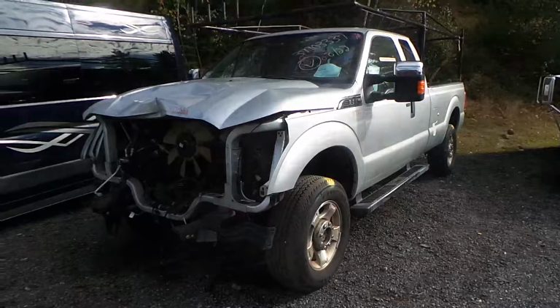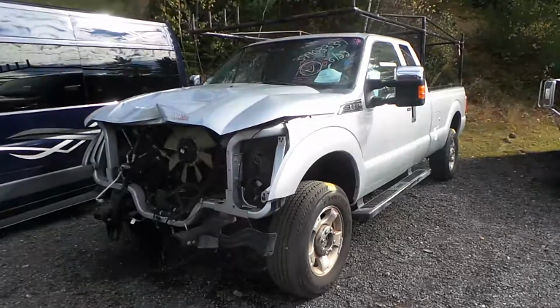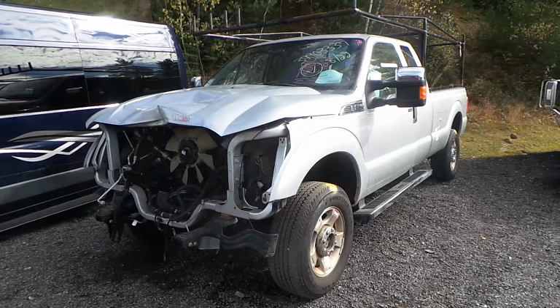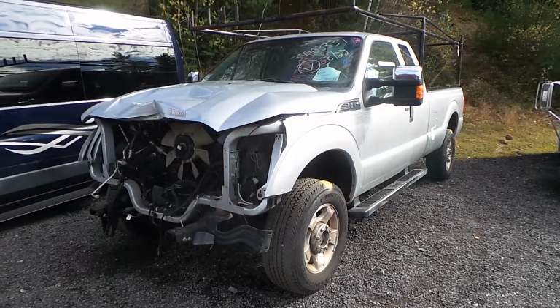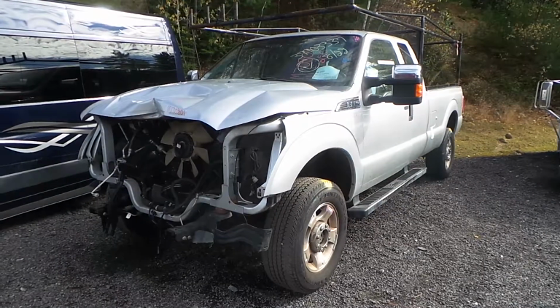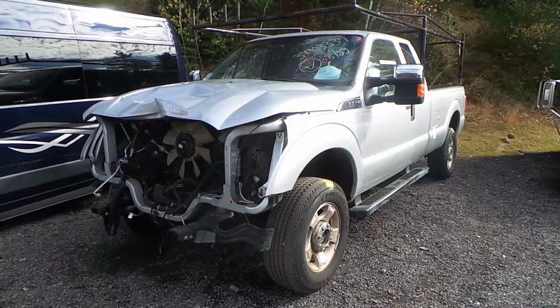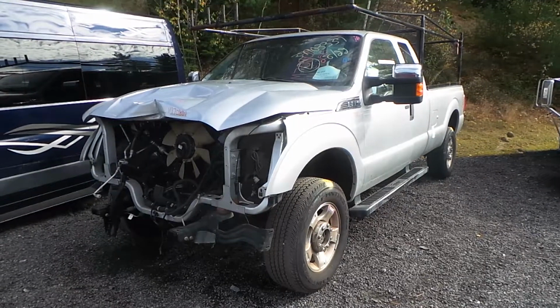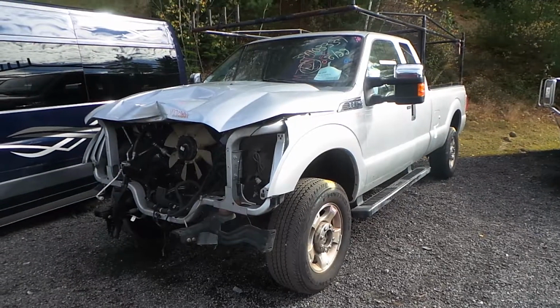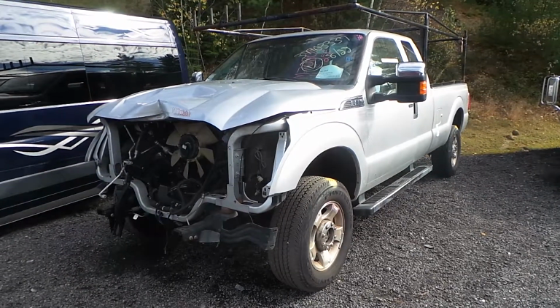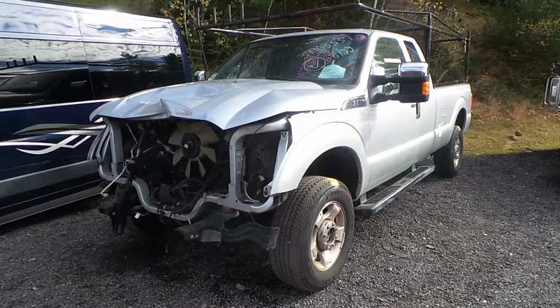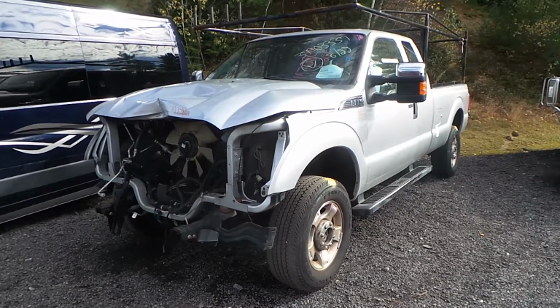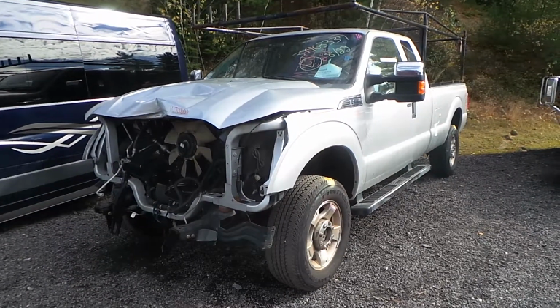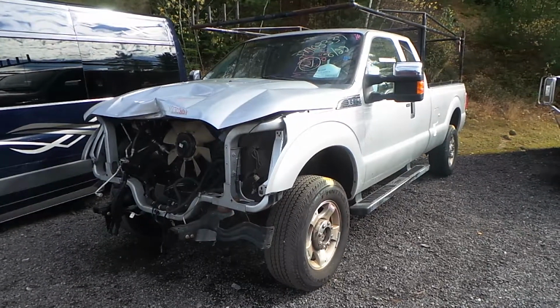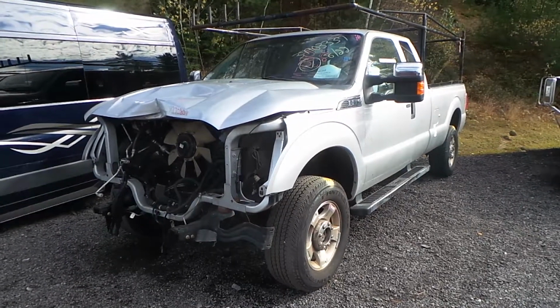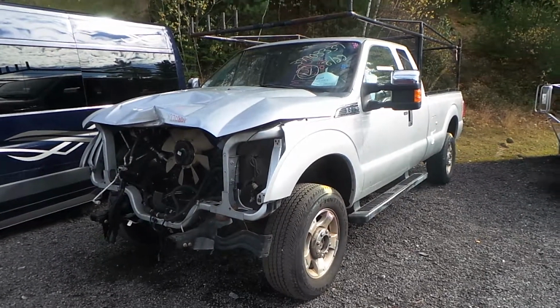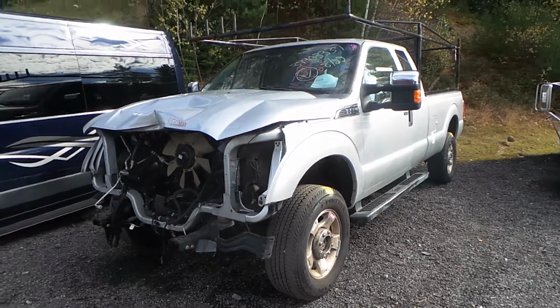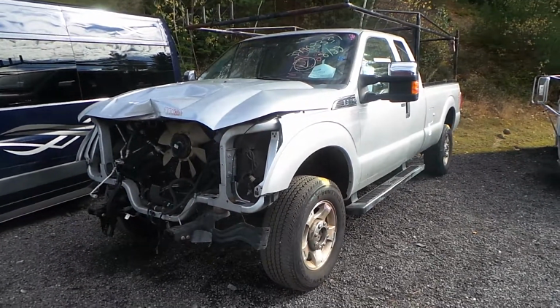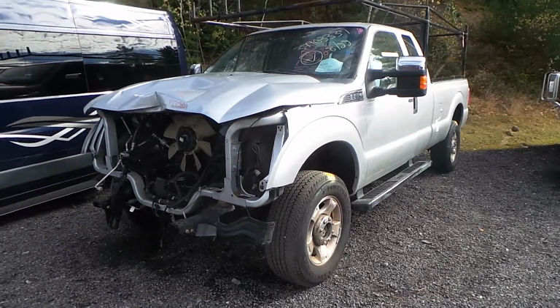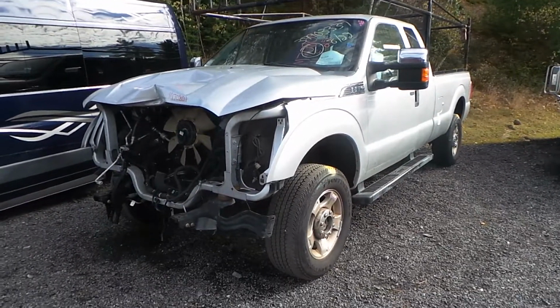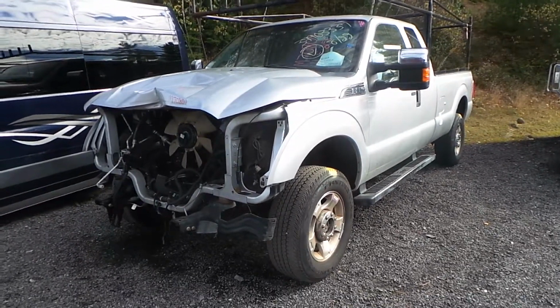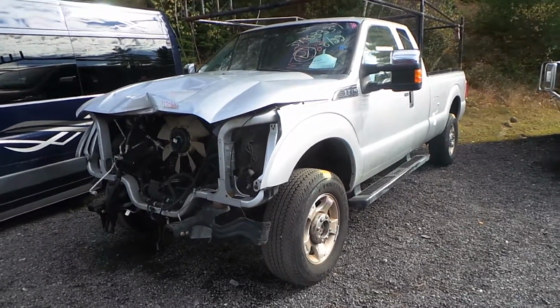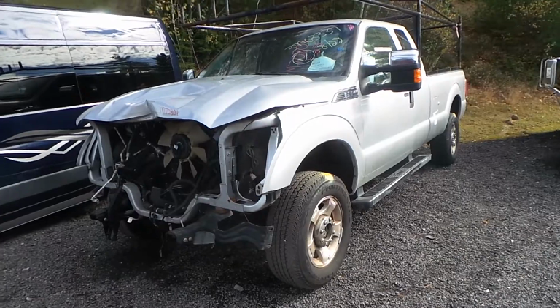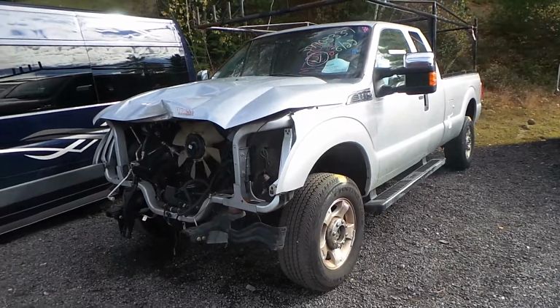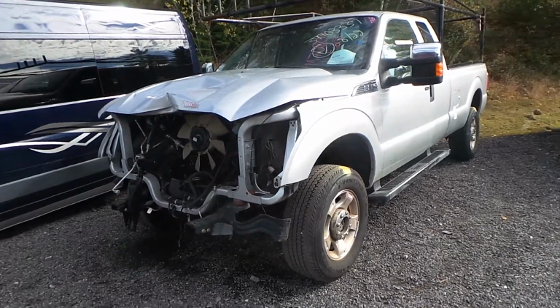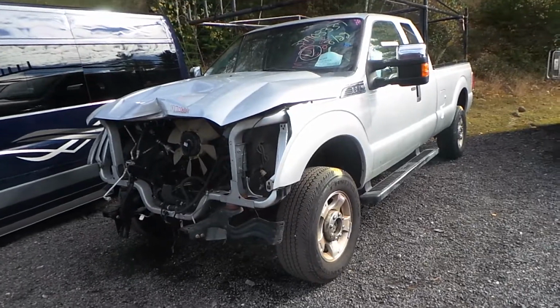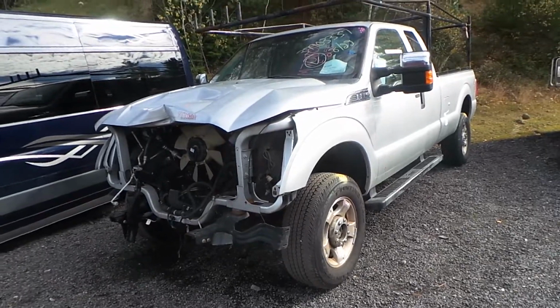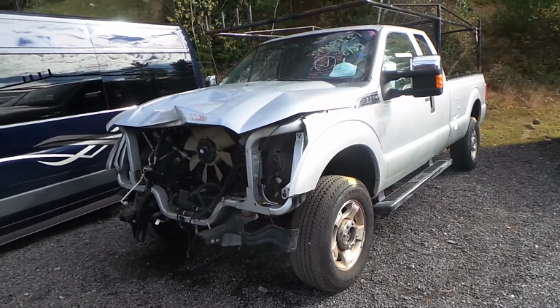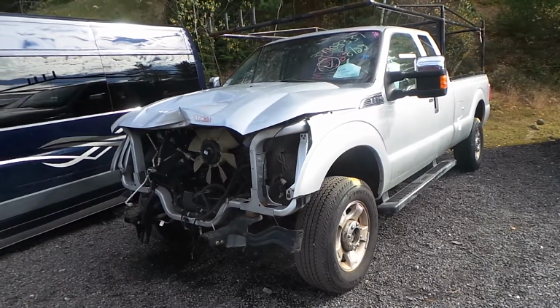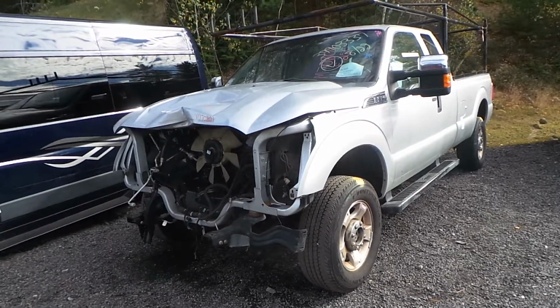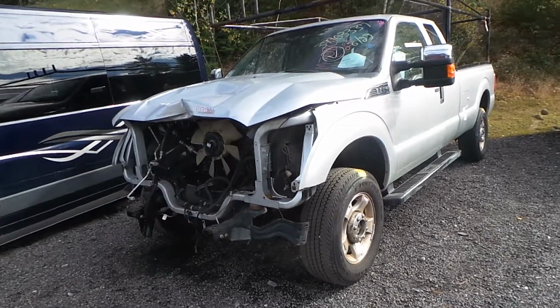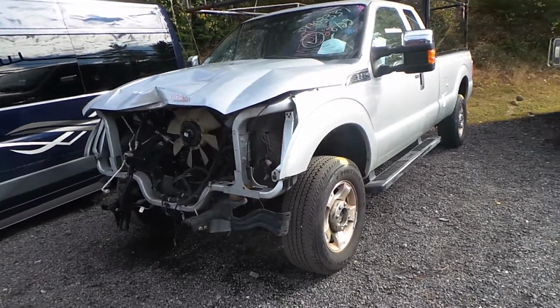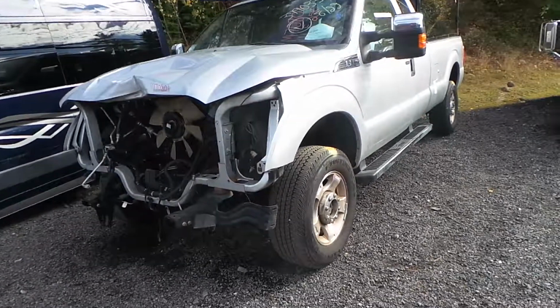Hi, this is Alex with New England Auto and Truck Recyclers, and today we are parting out a 2011 Ford F-250, stock number M70801.